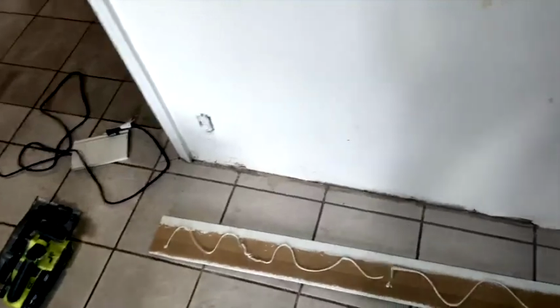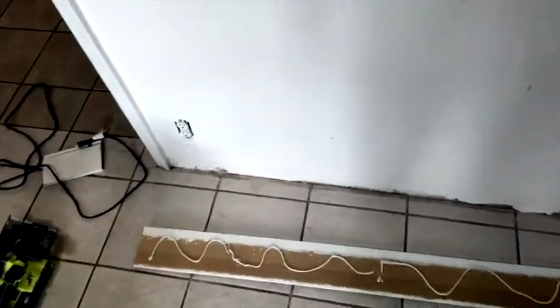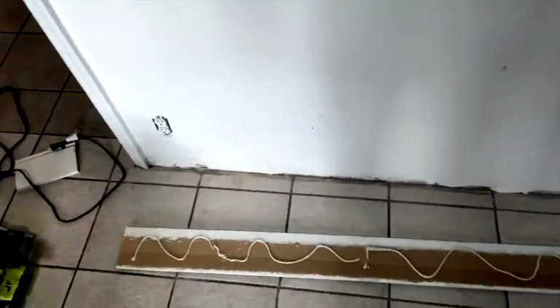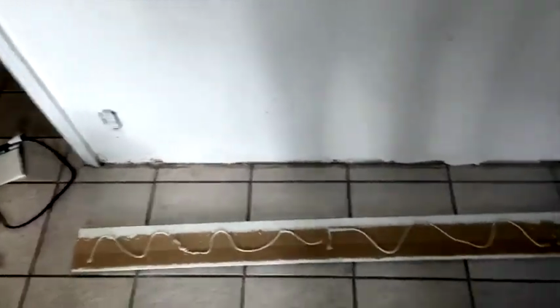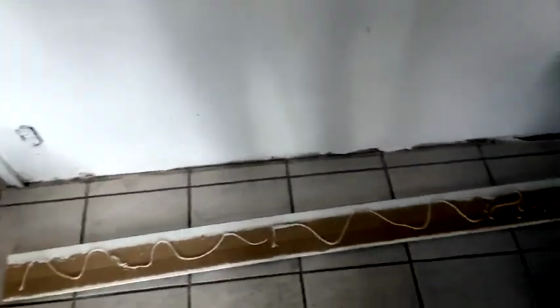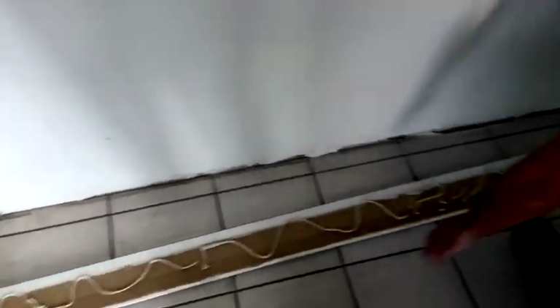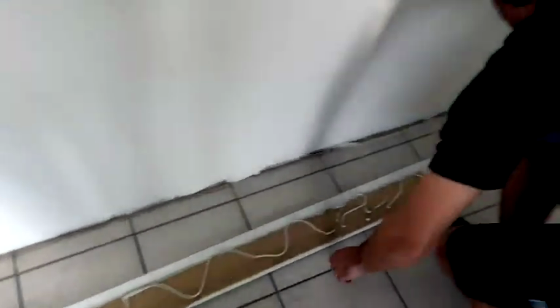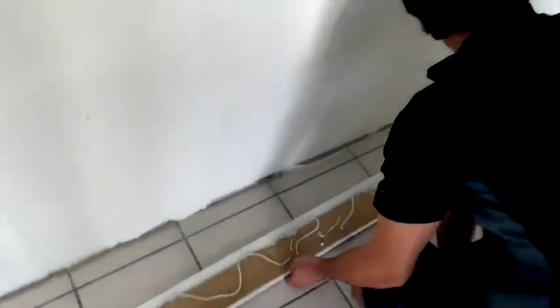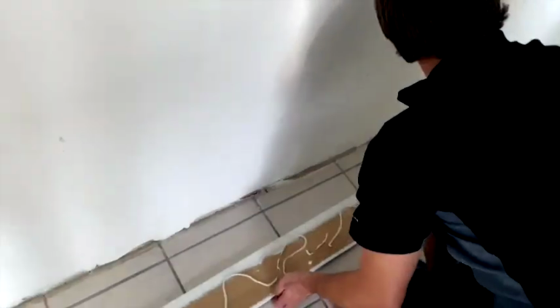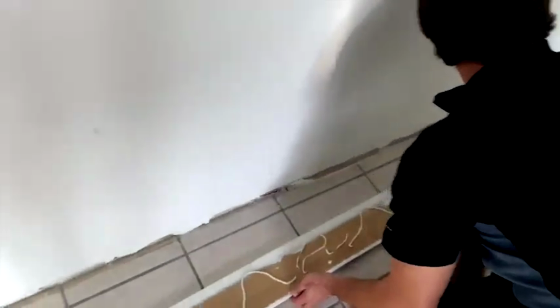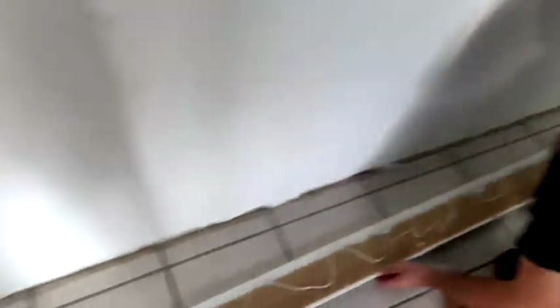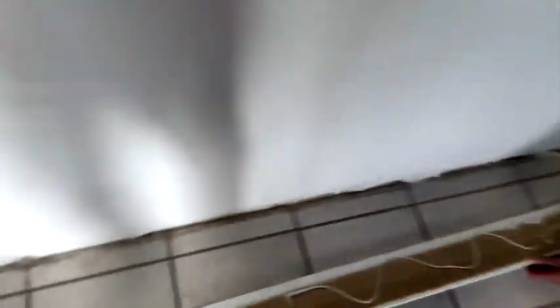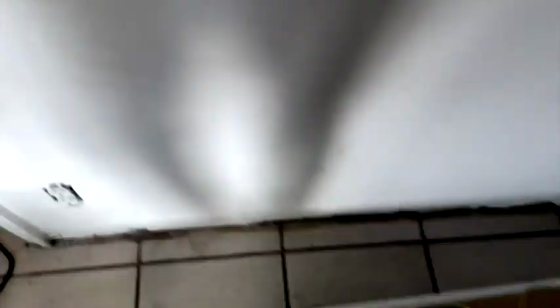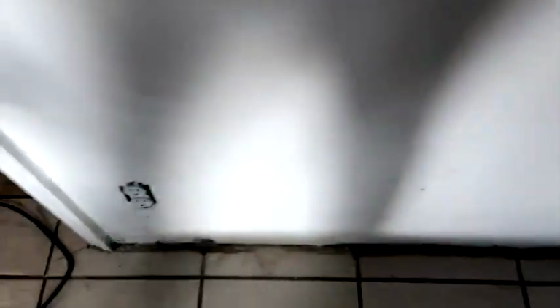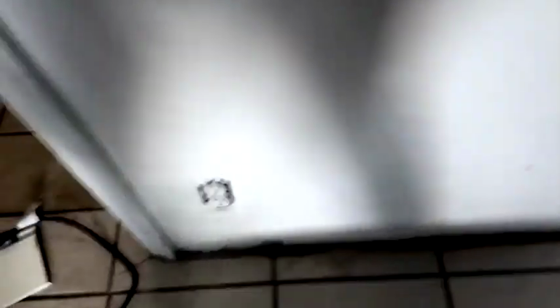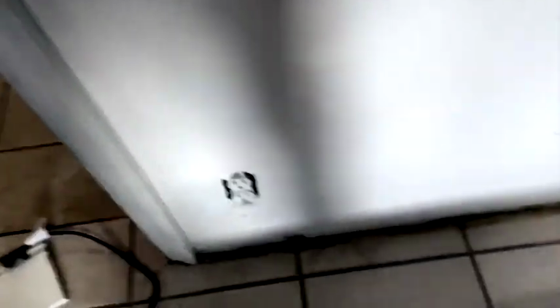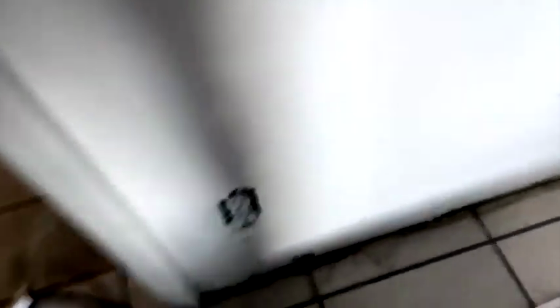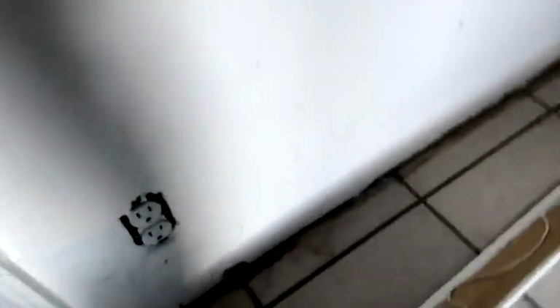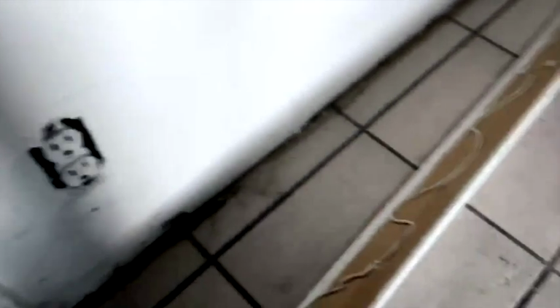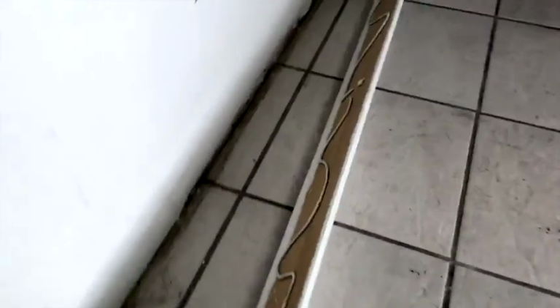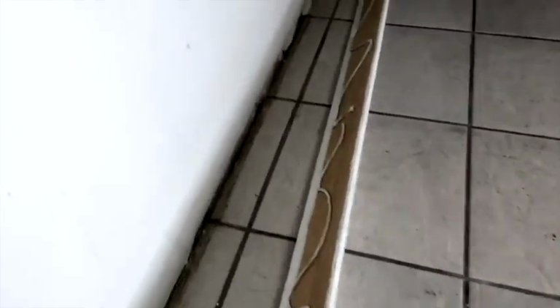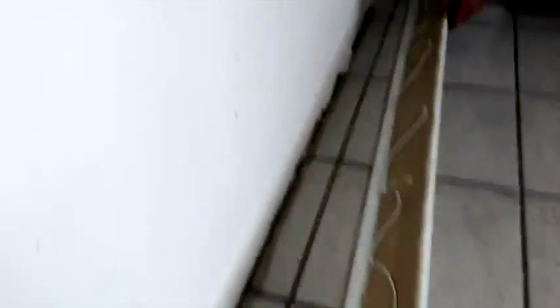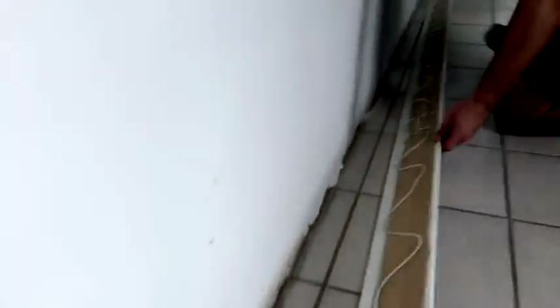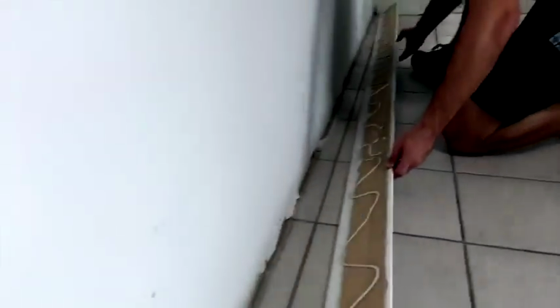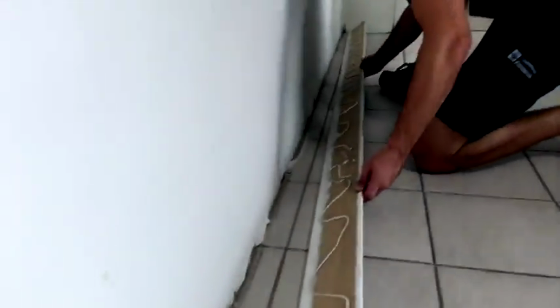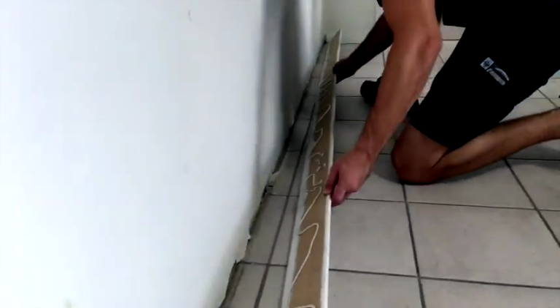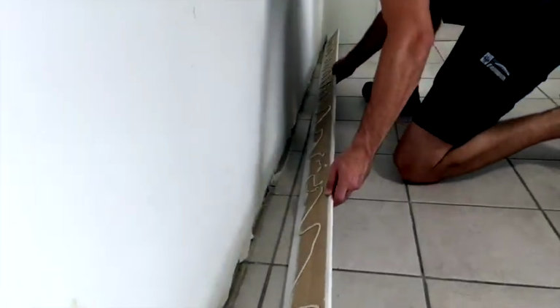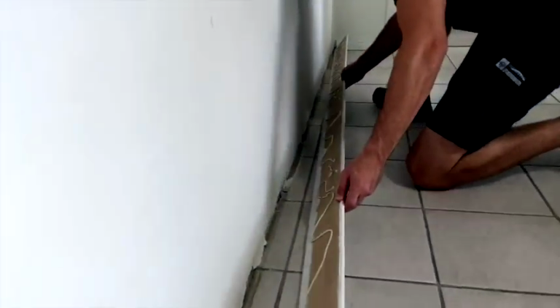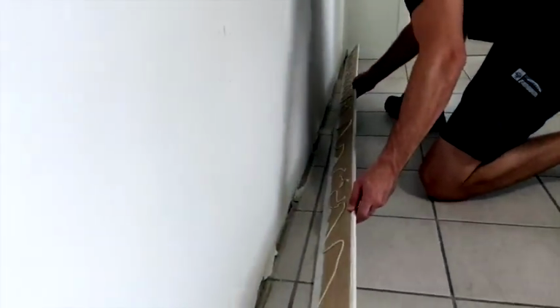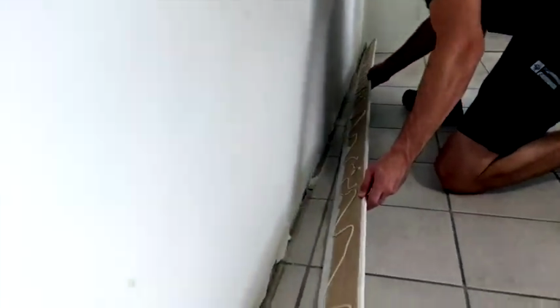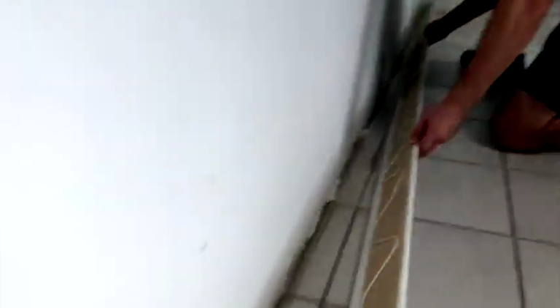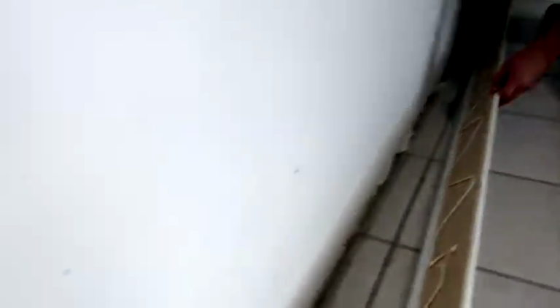Now that we've applied the liquid nails, we put it on. We simply insert it and push it into the edge.